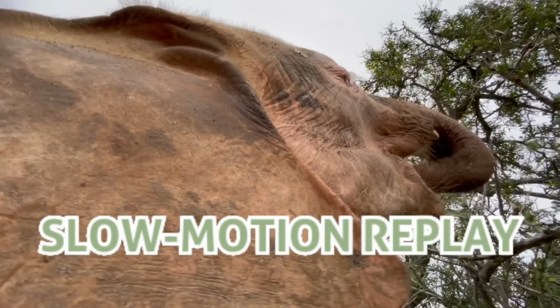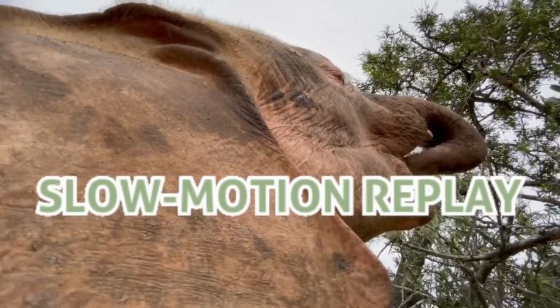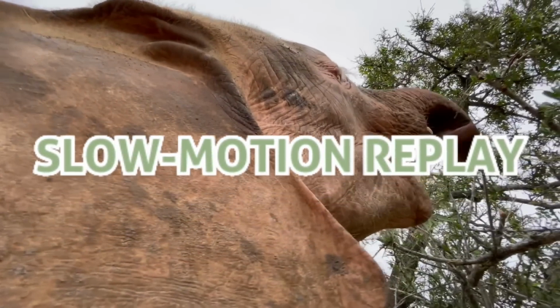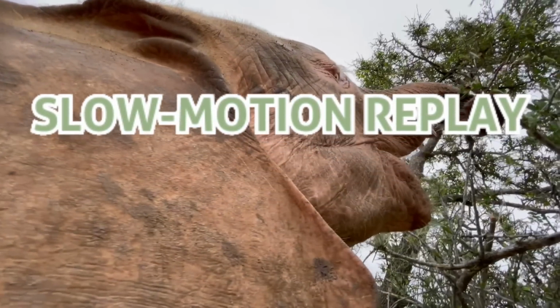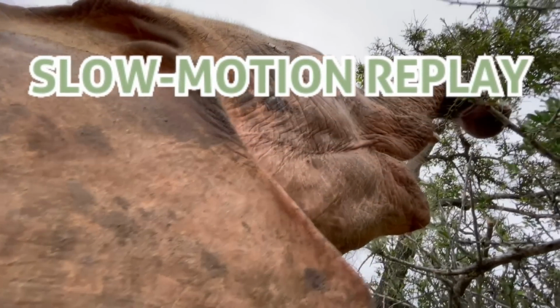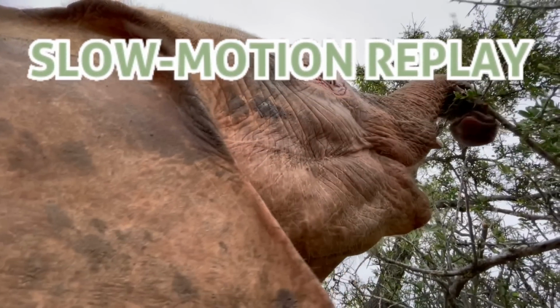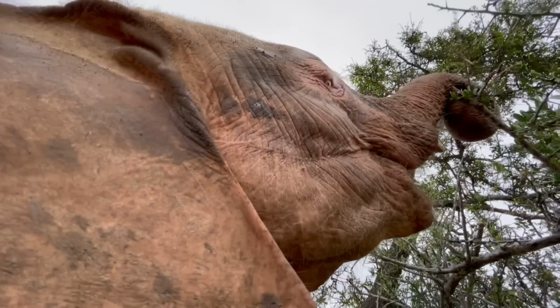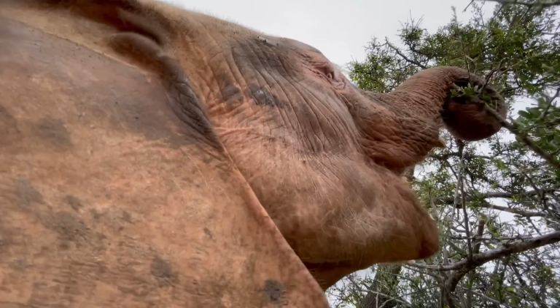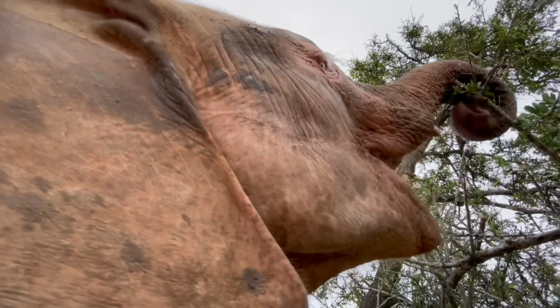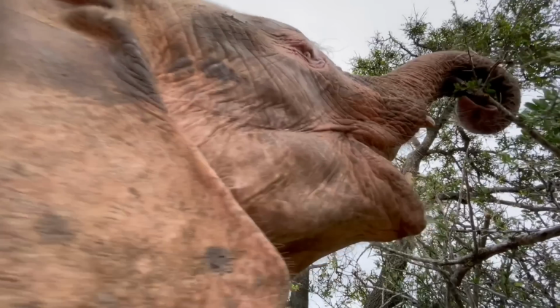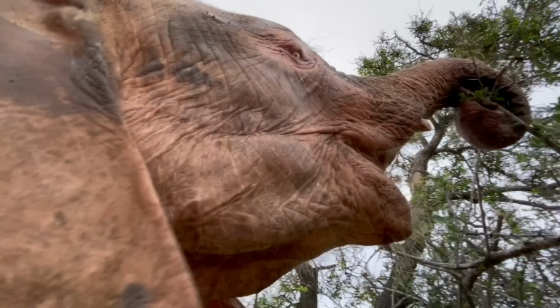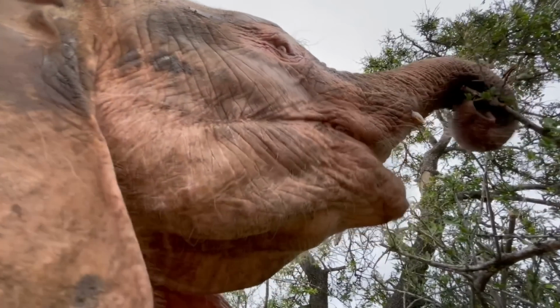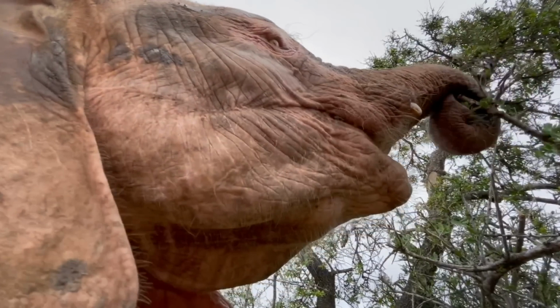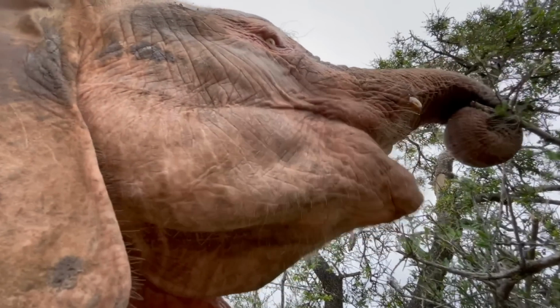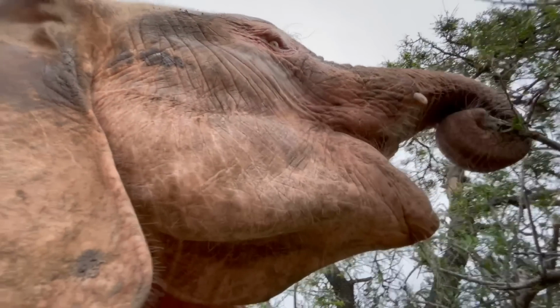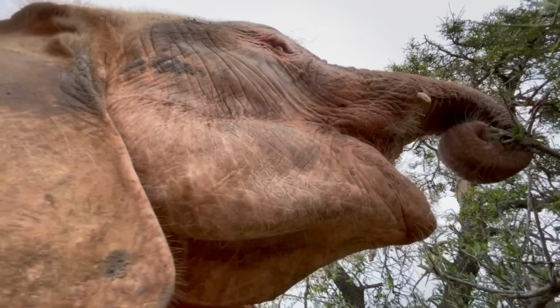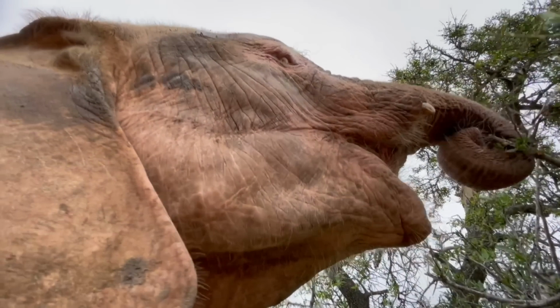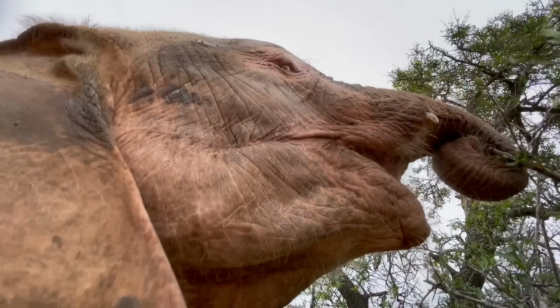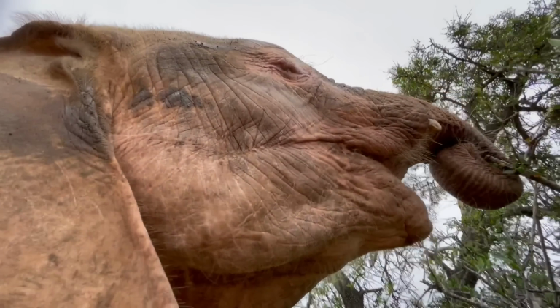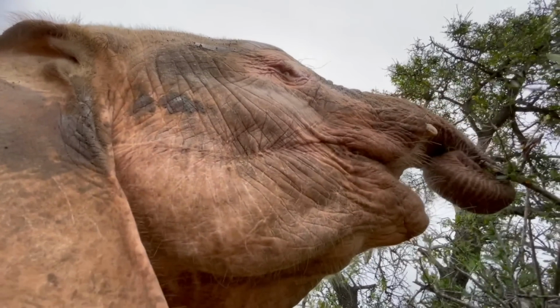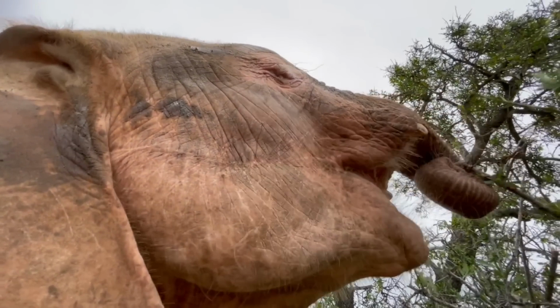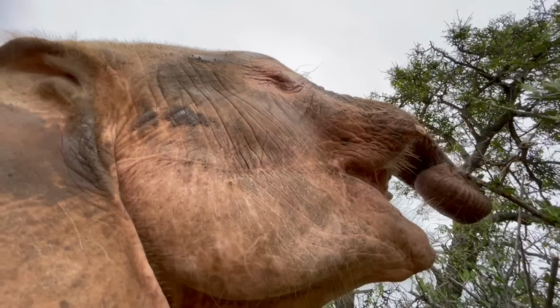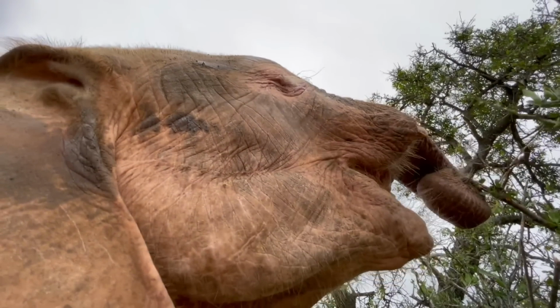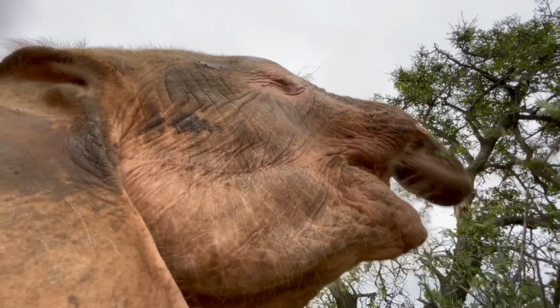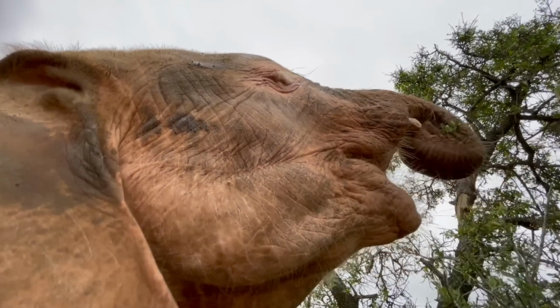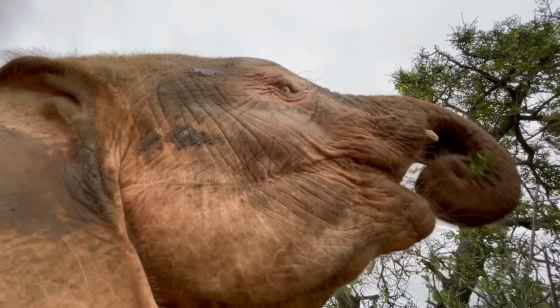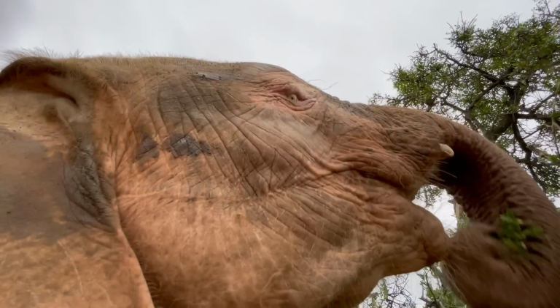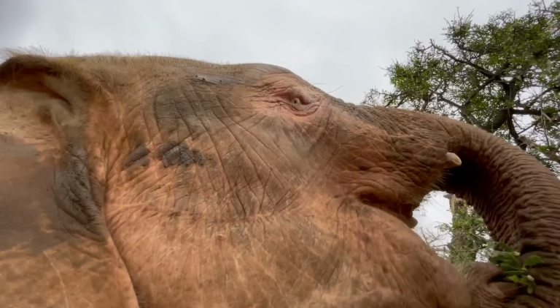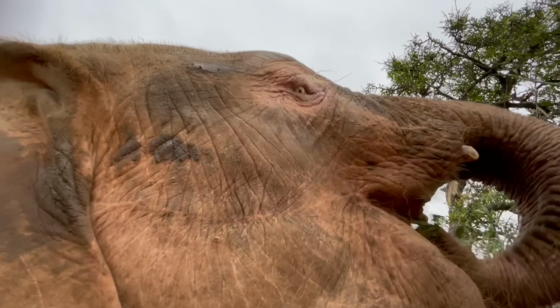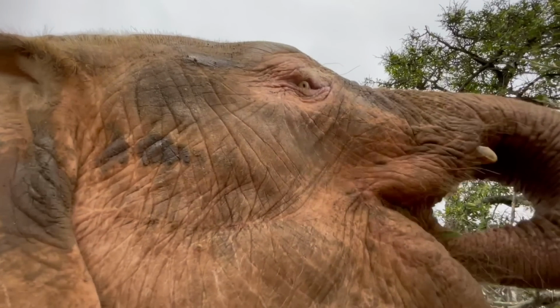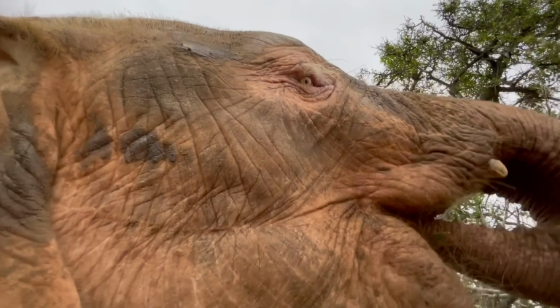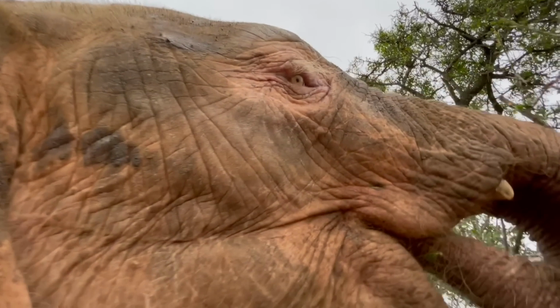We are sure by now you are getting the hang of it and able to identify the difference between the two behaviours quite easily. Kanyisa is seen in this clip gently plucking leaves in this delightful close-up as she is foraging.